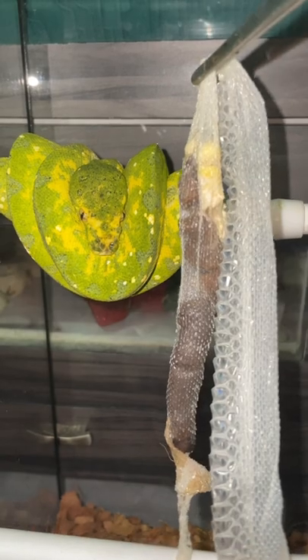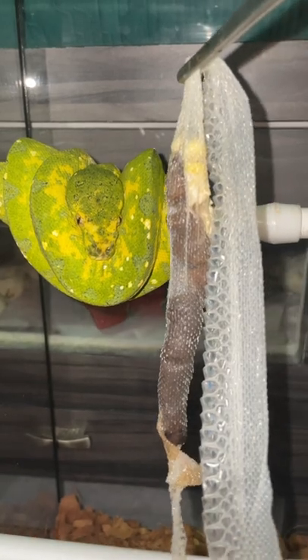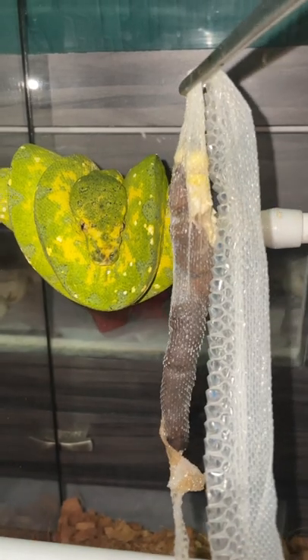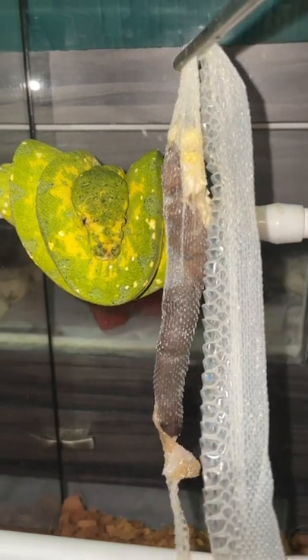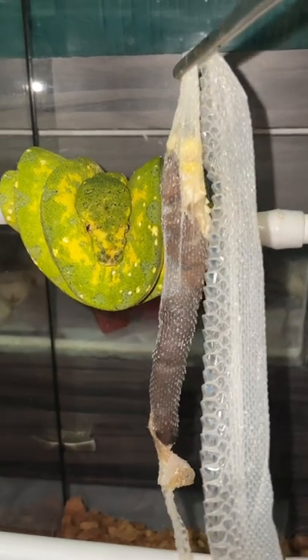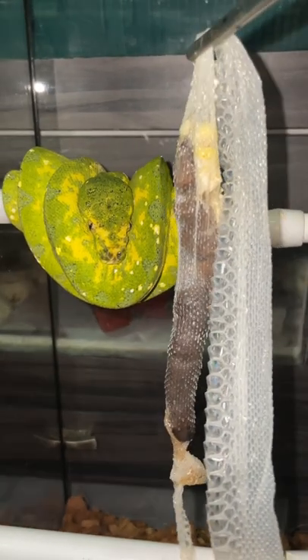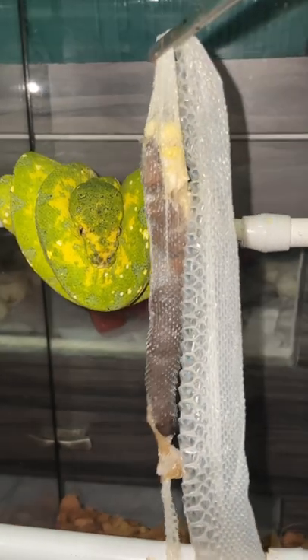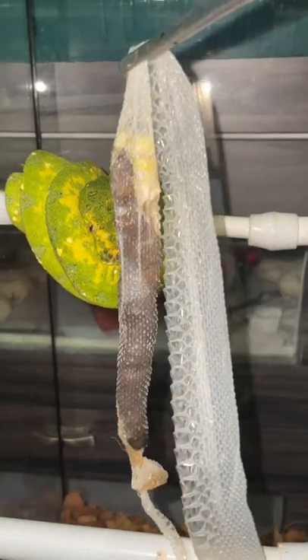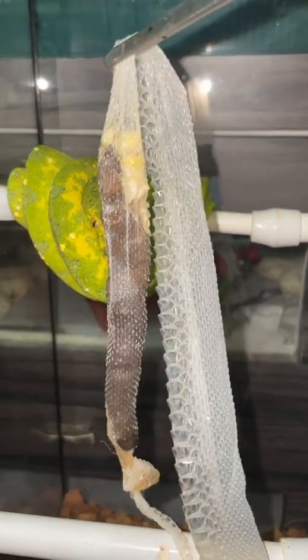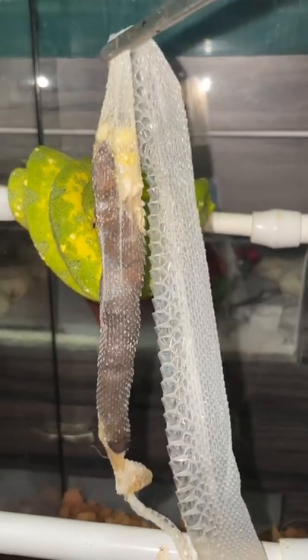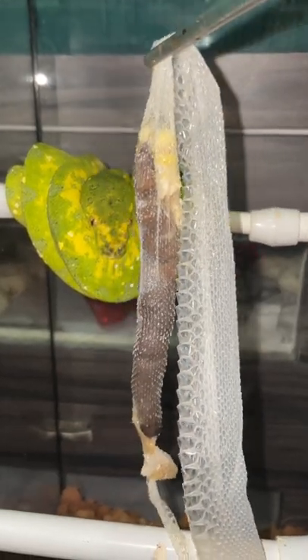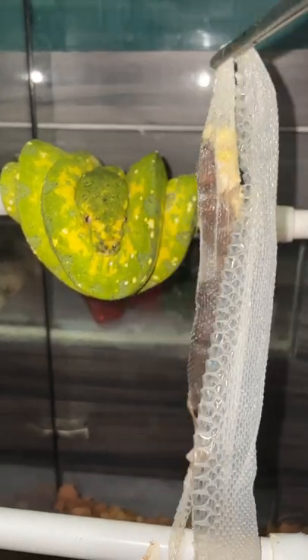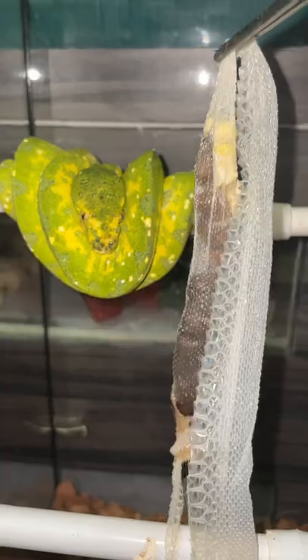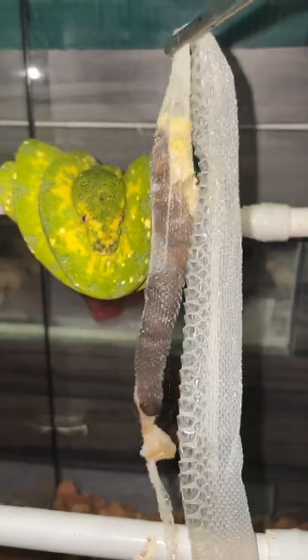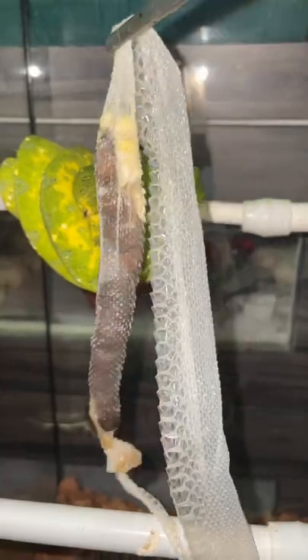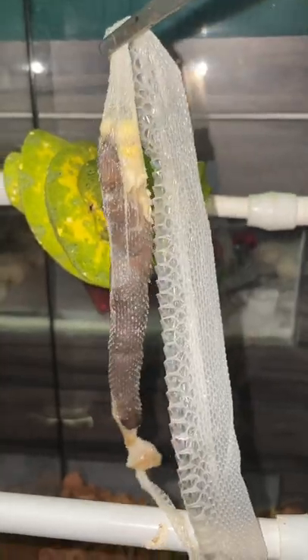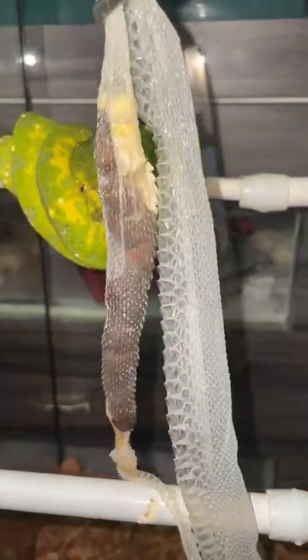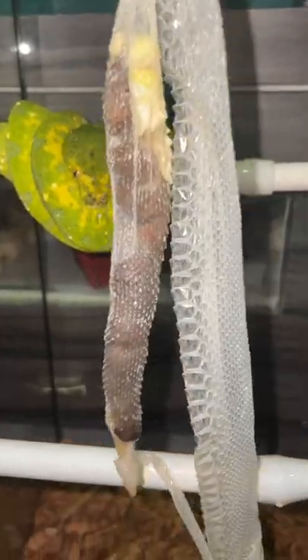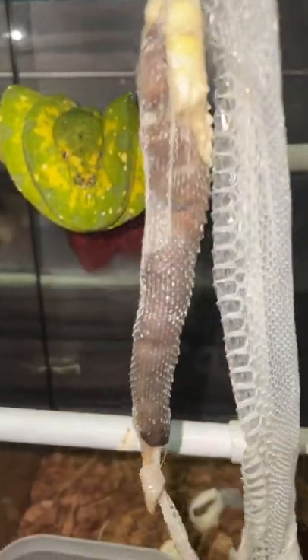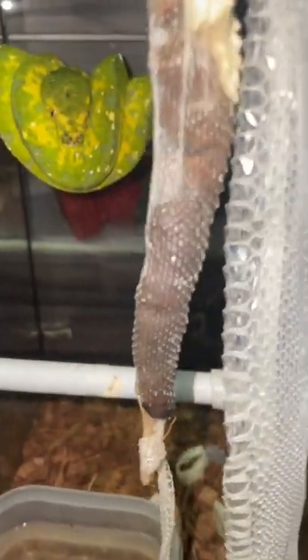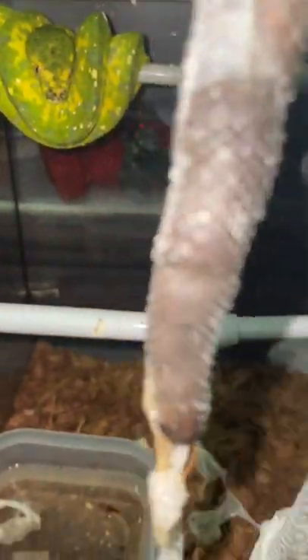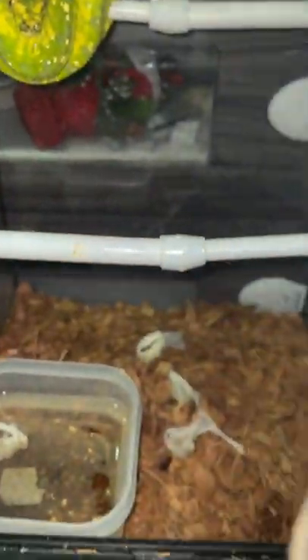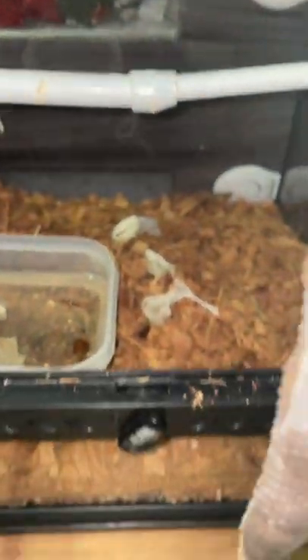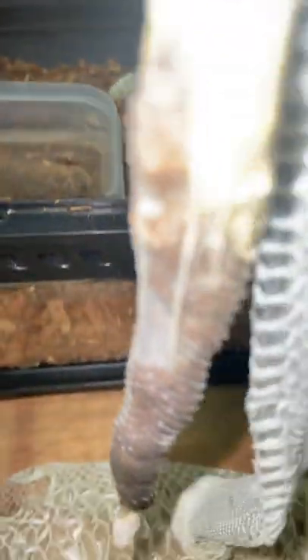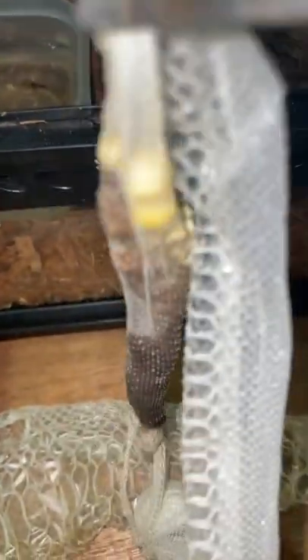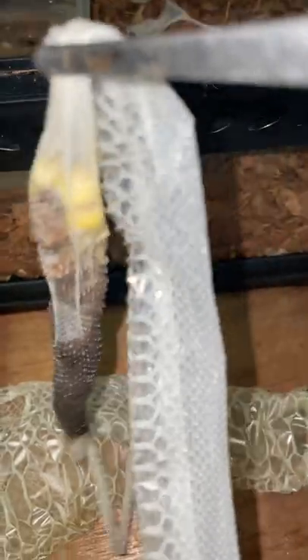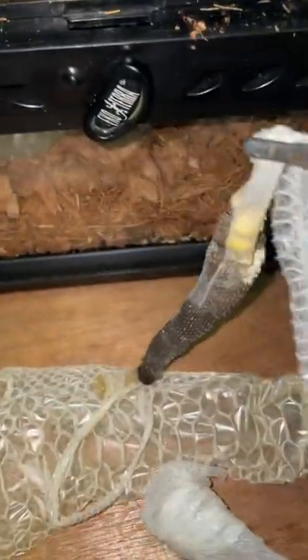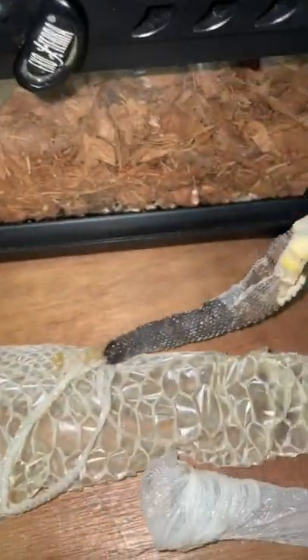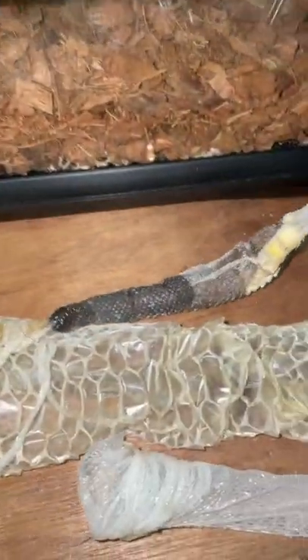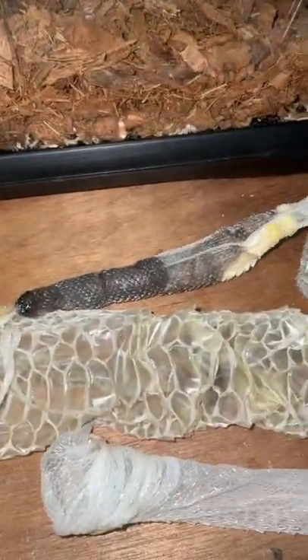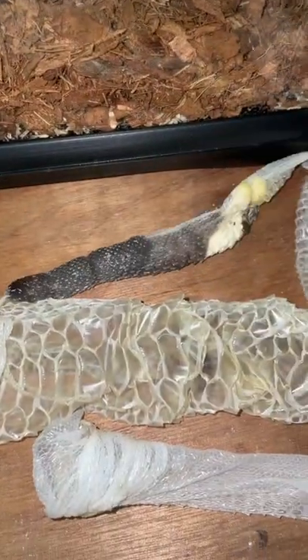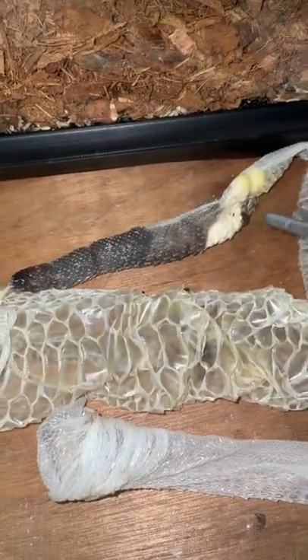It's stuck in the shed. That is so disgusting and it smells so bad. This is the first time I'm seeing something like this, which is why I'm doing this short video.